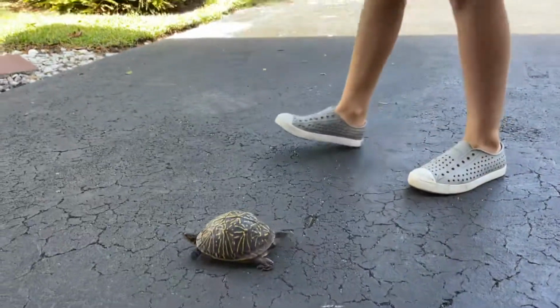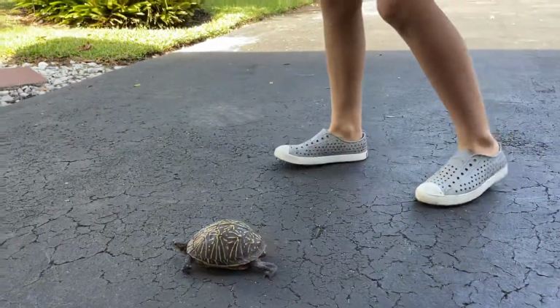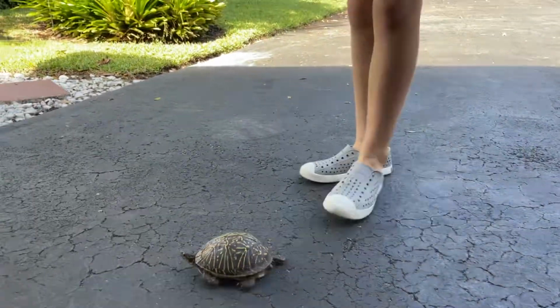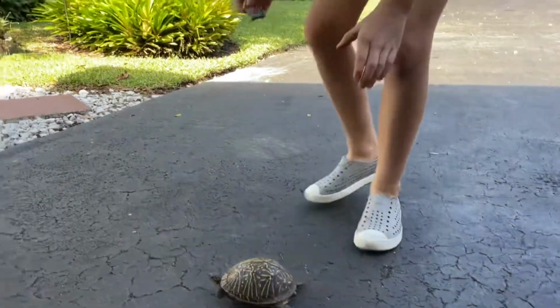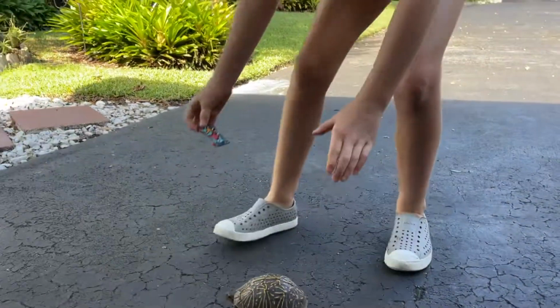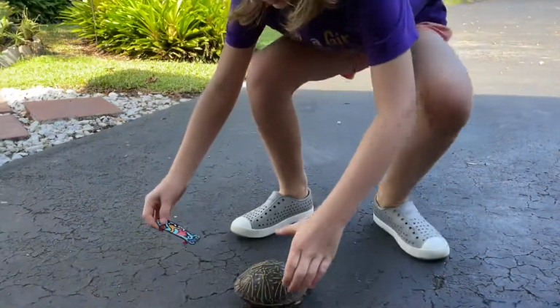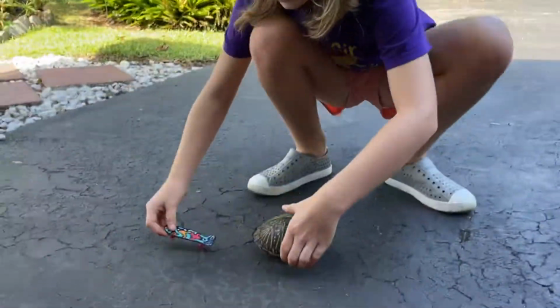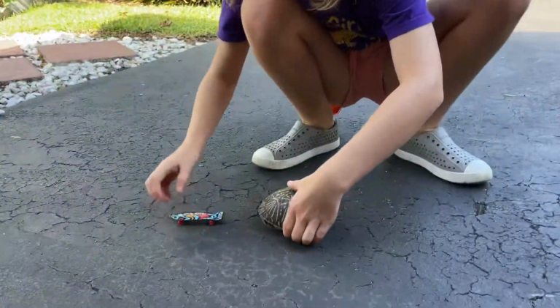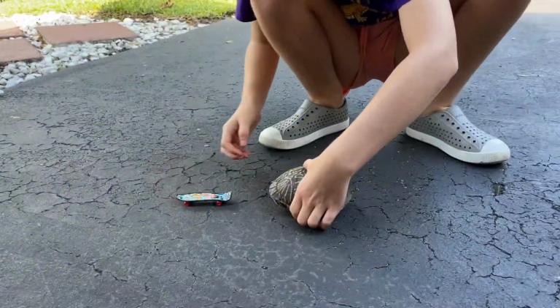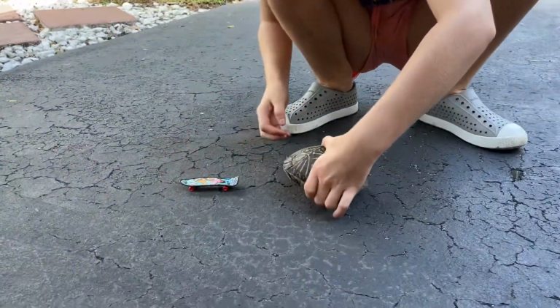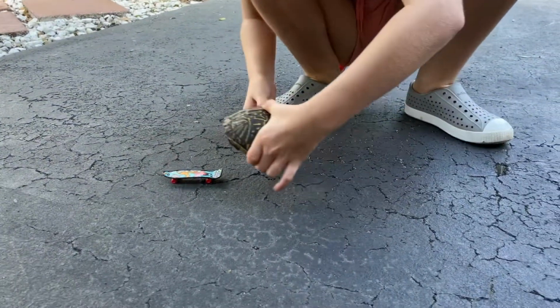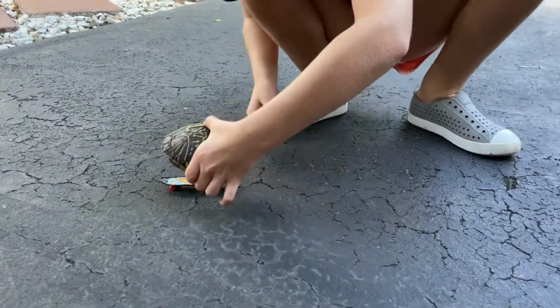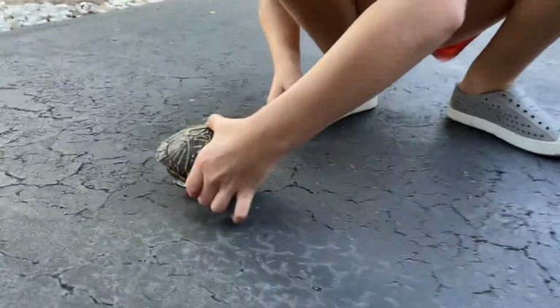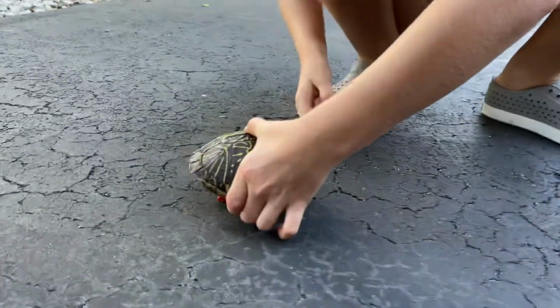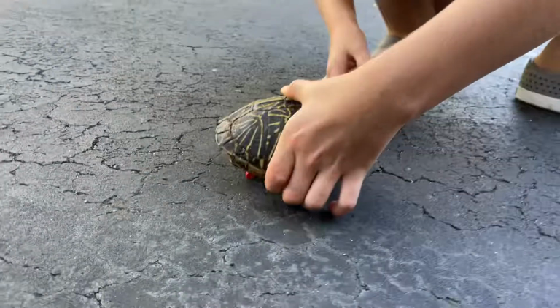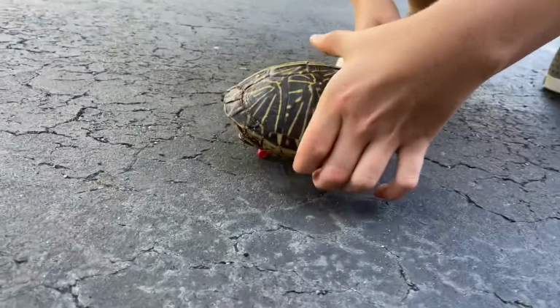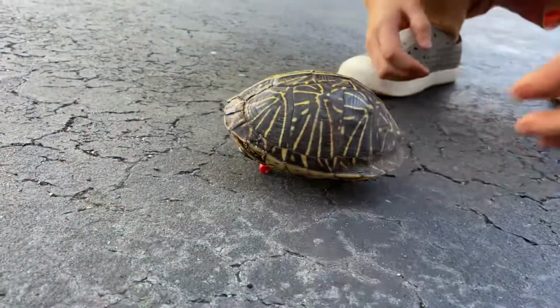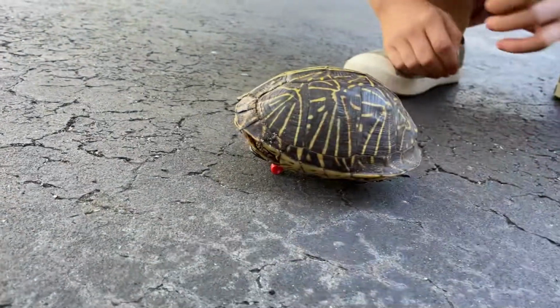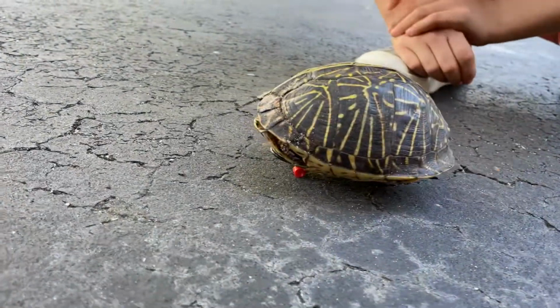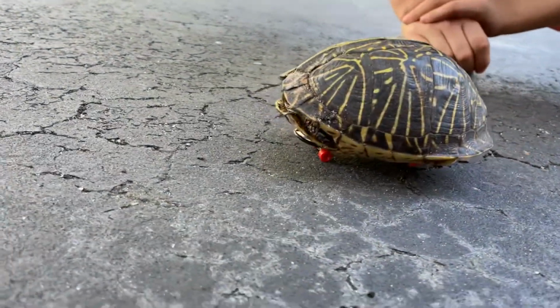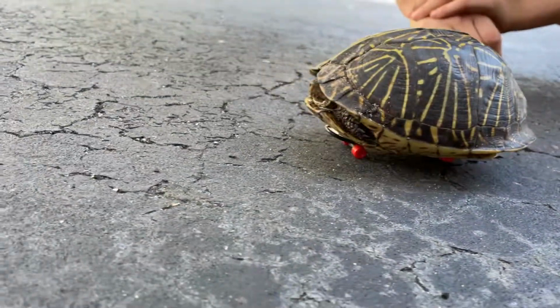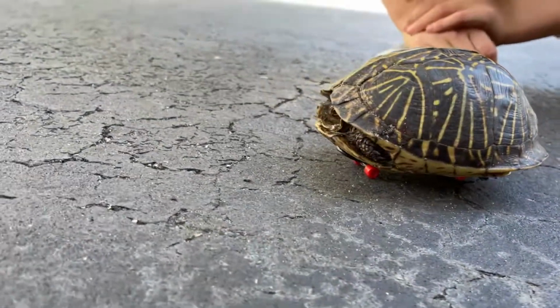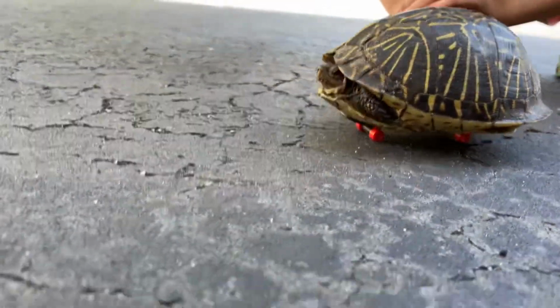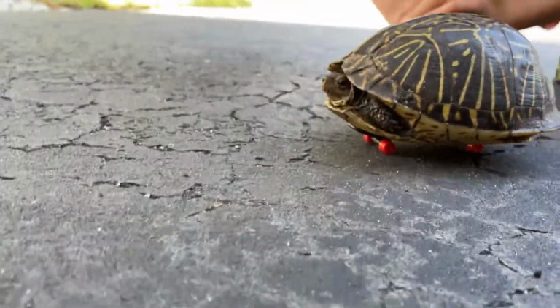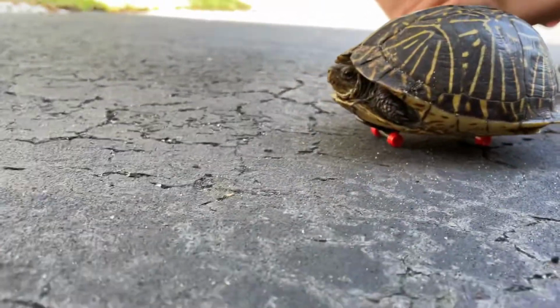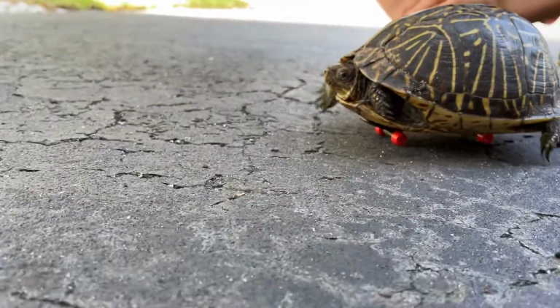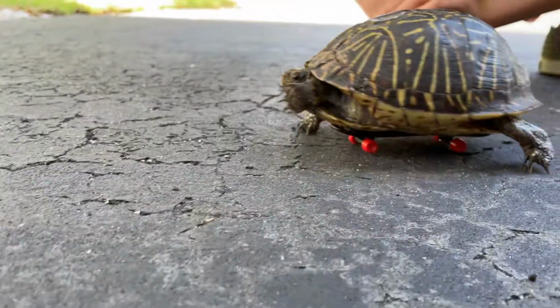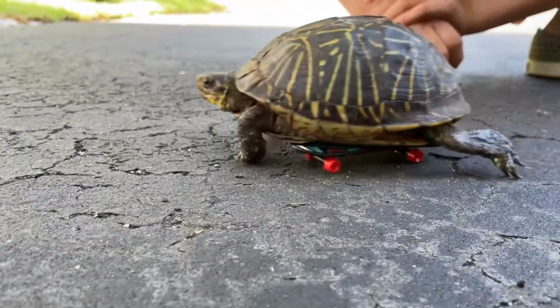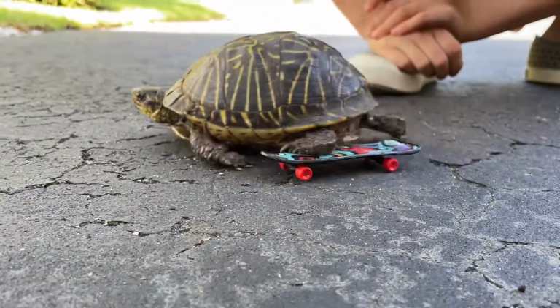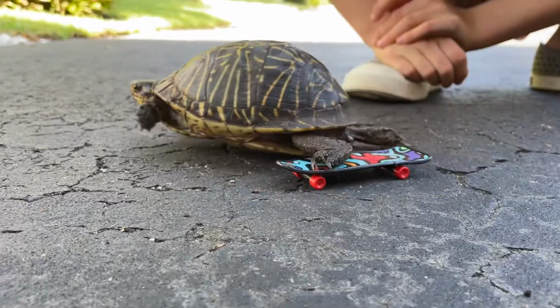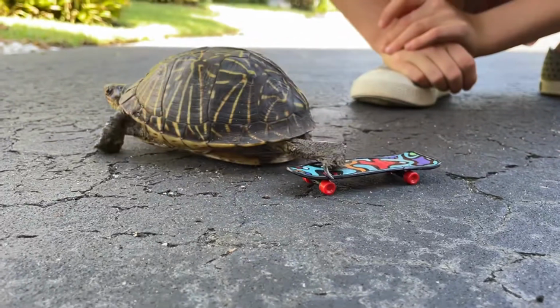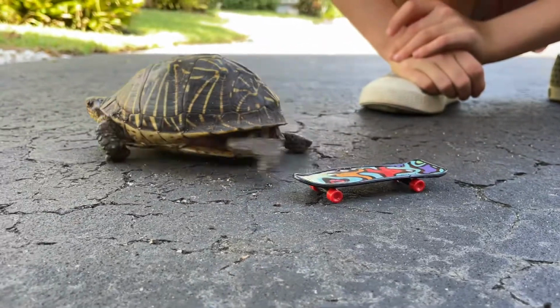All right, let's see one more. Ava, can I do it? Let's go, come on out. She's on it.